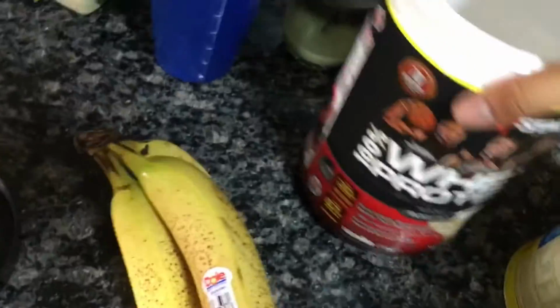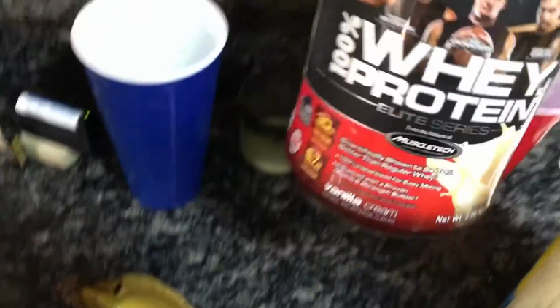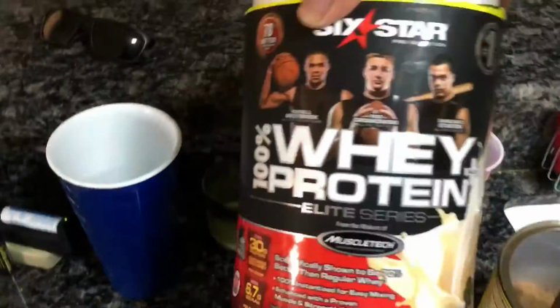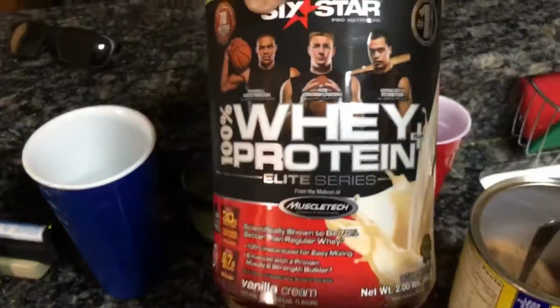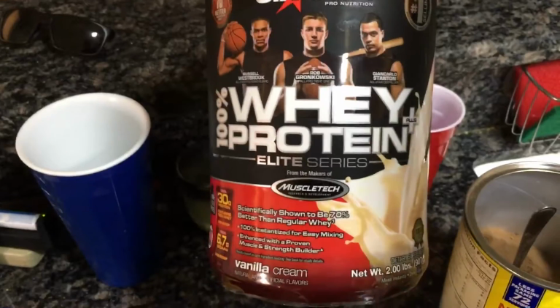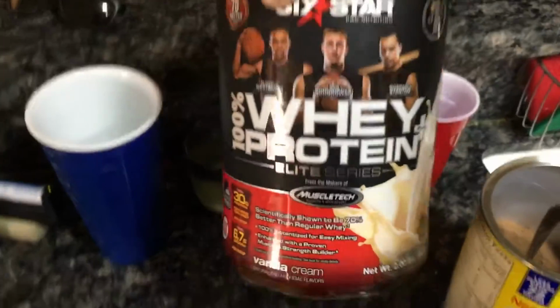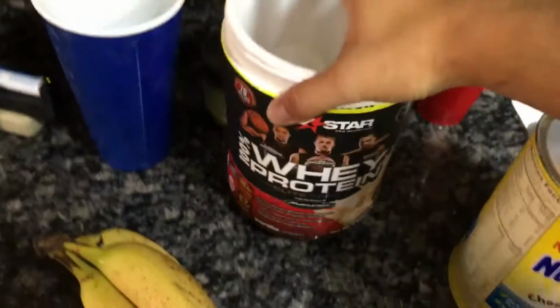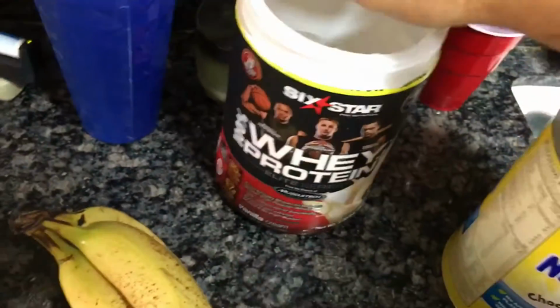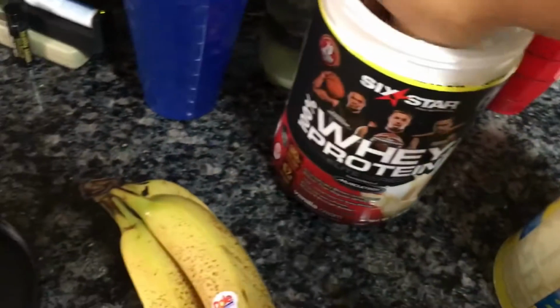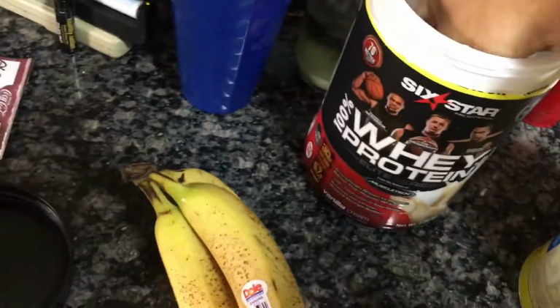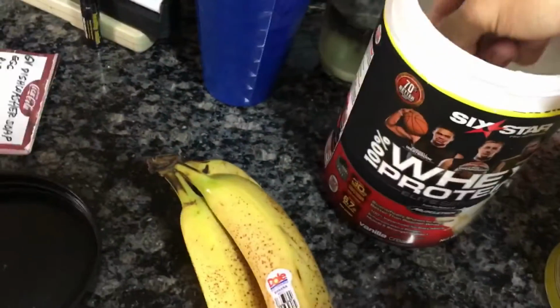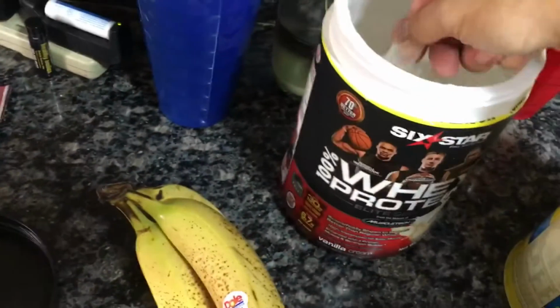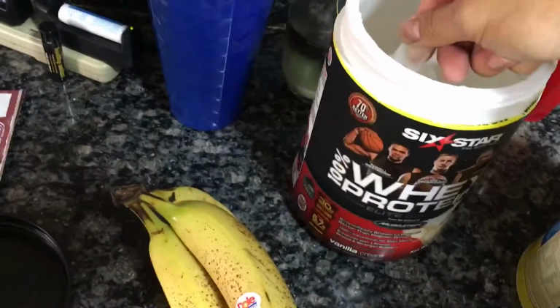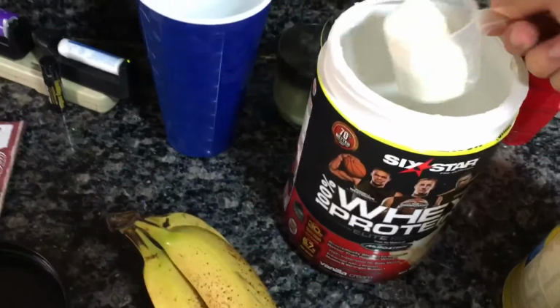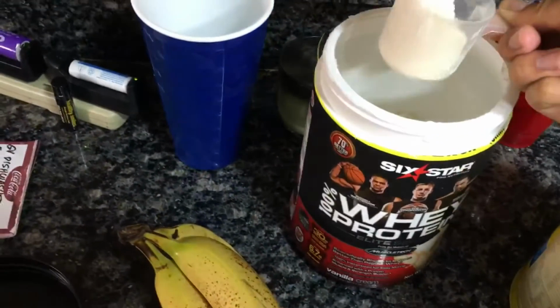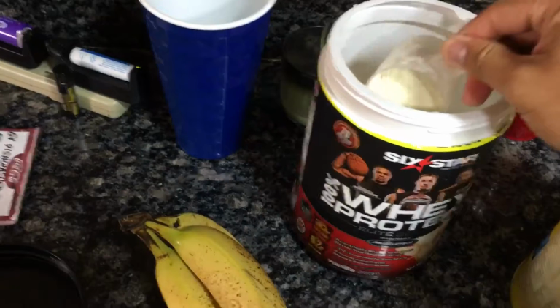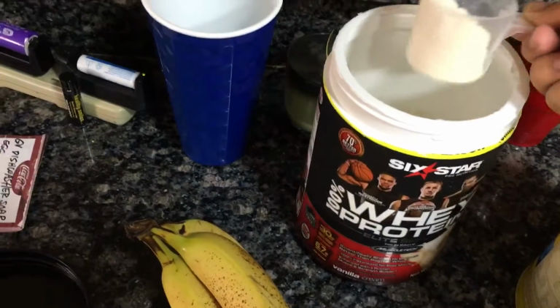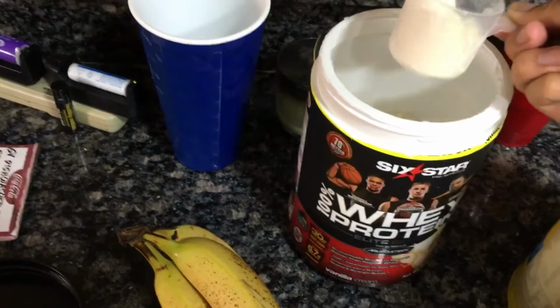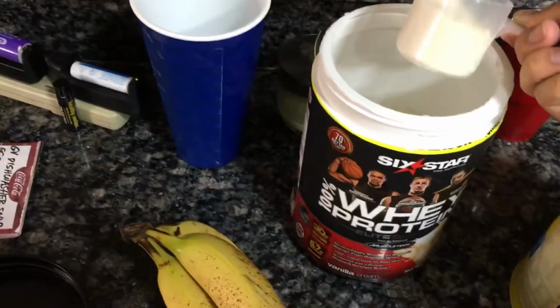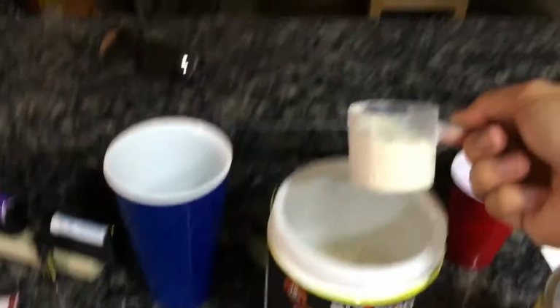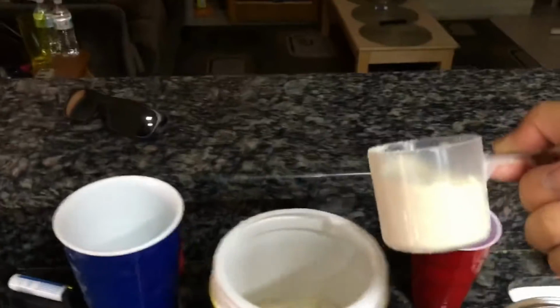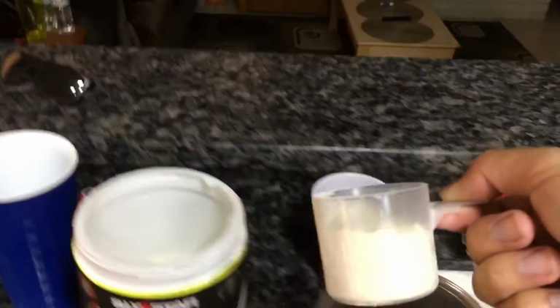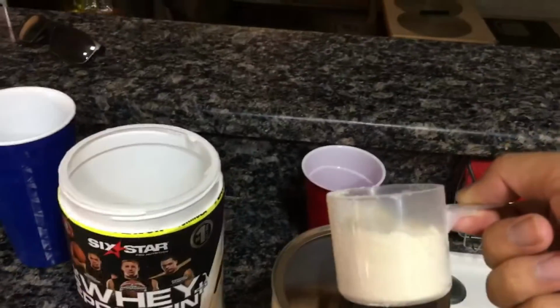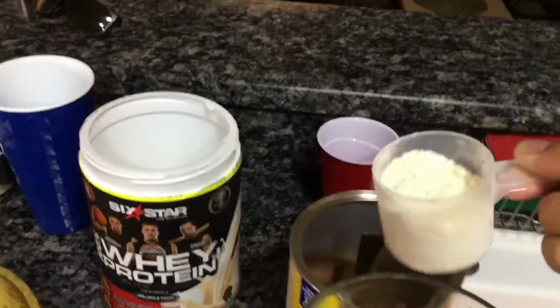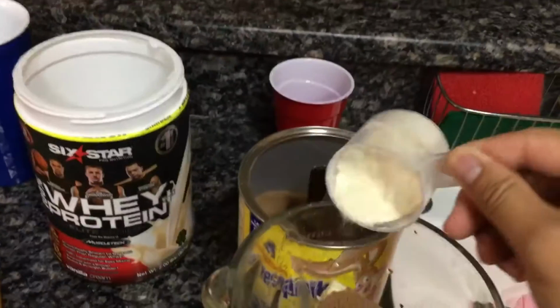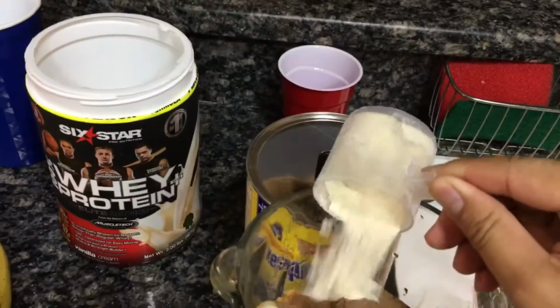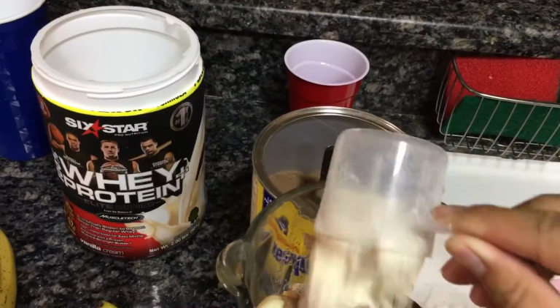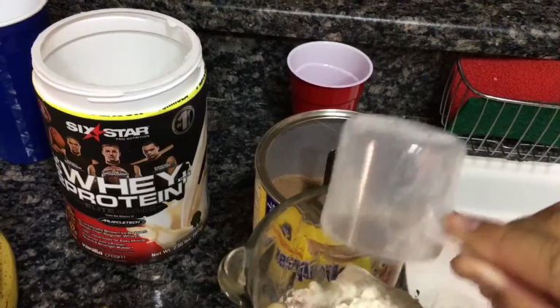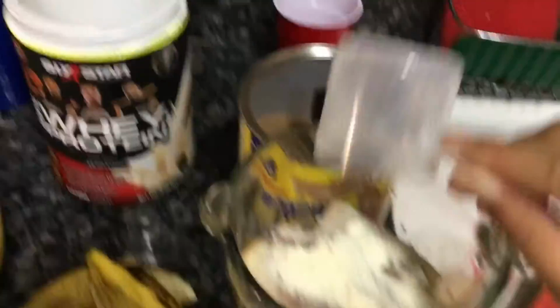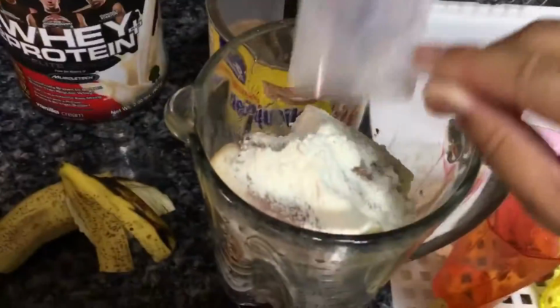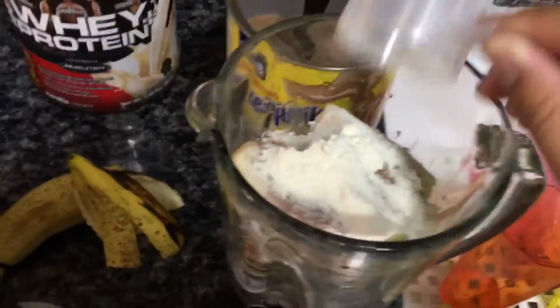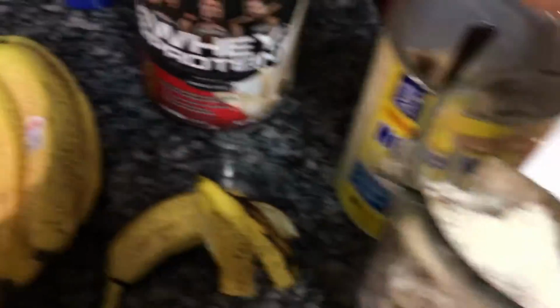I like to put protein on it, just for taste. I use the whey protein vanilla, and I just use the scooper that it comes with. Put about half of the scoop there.